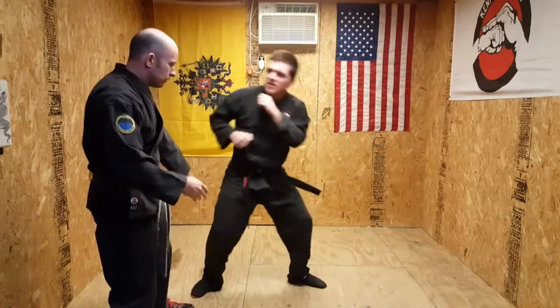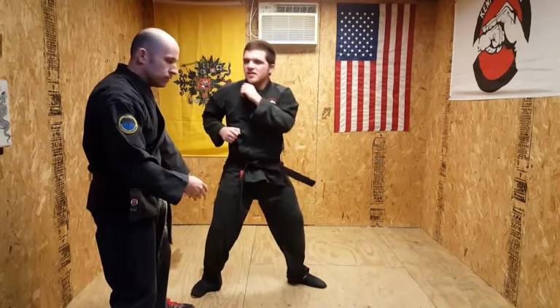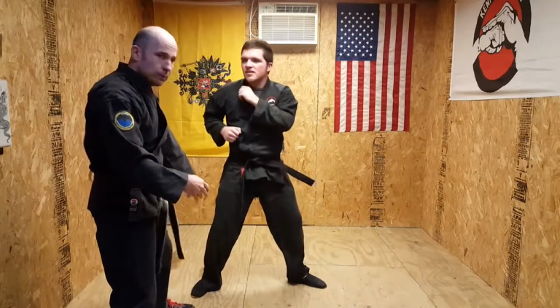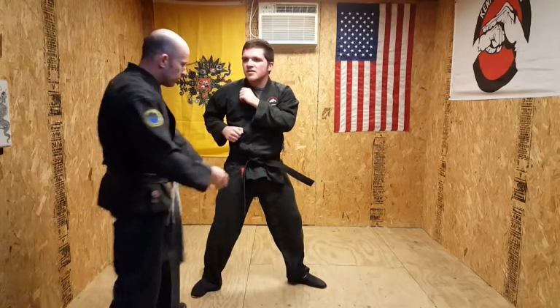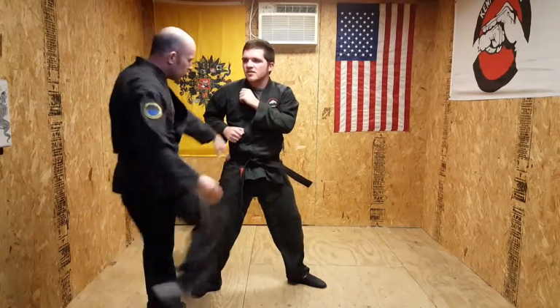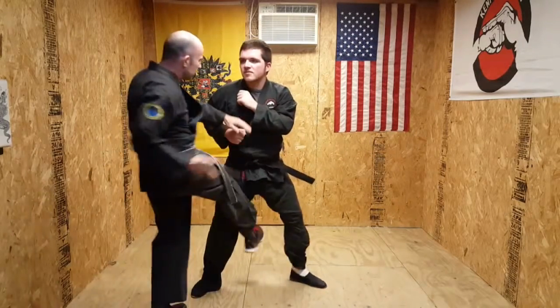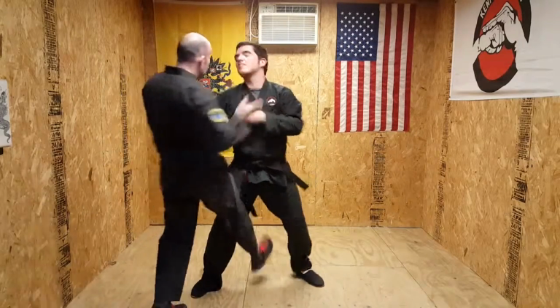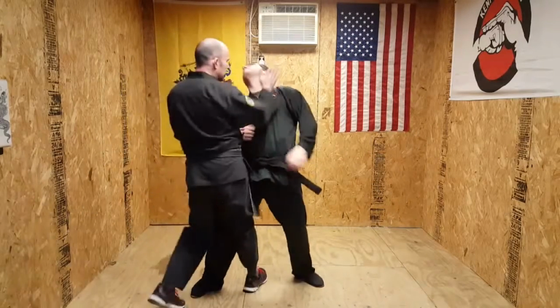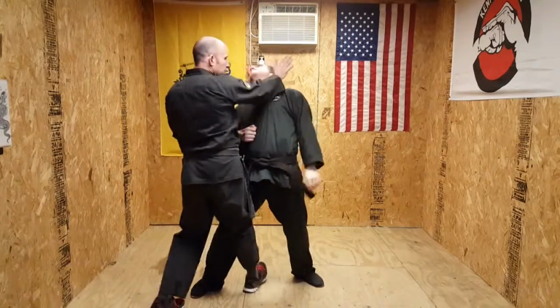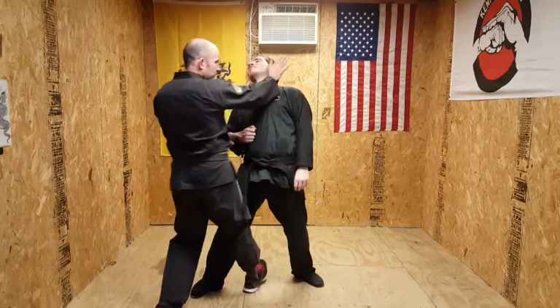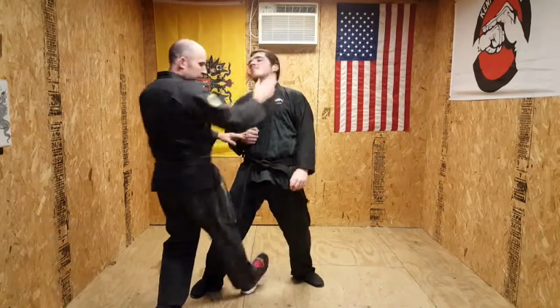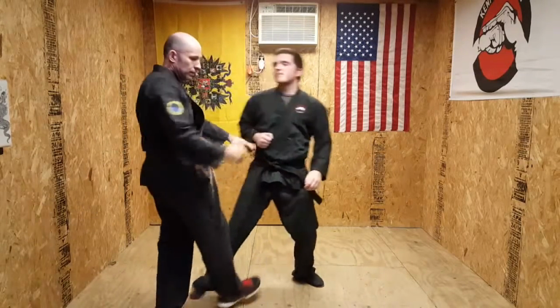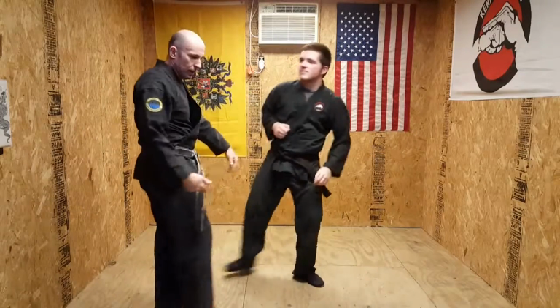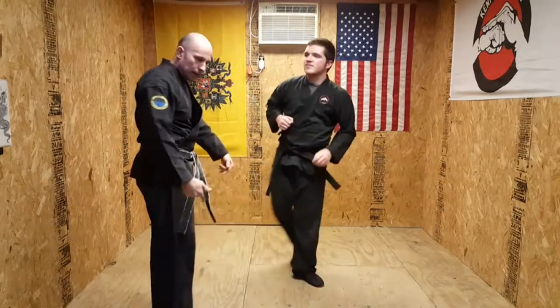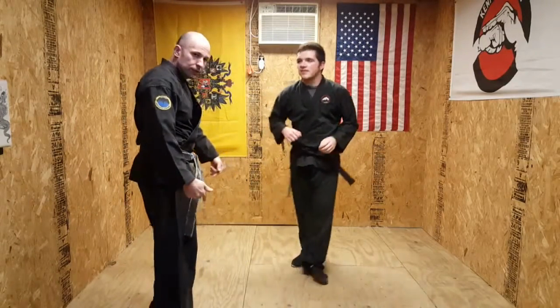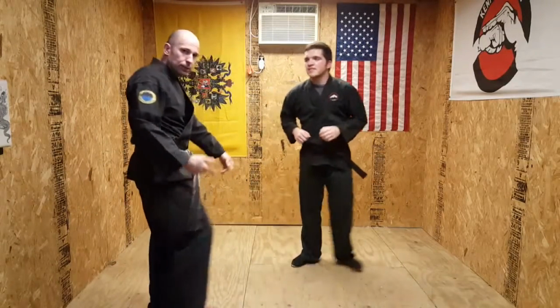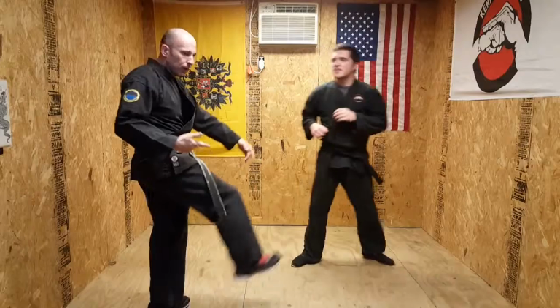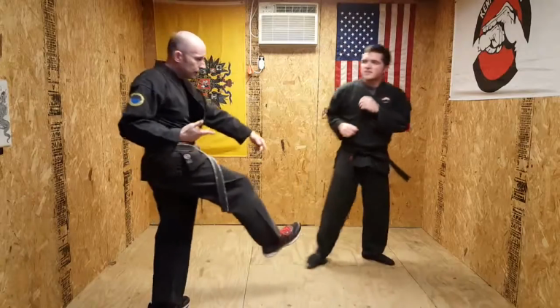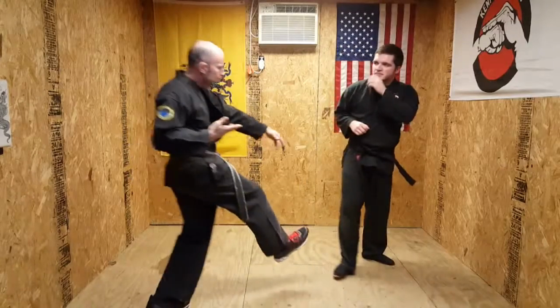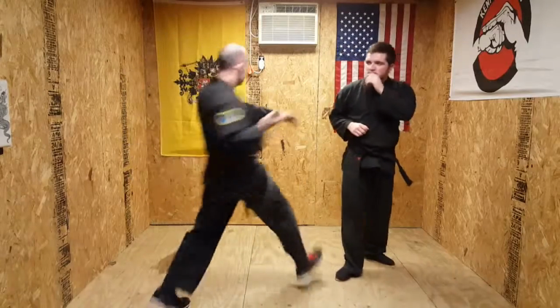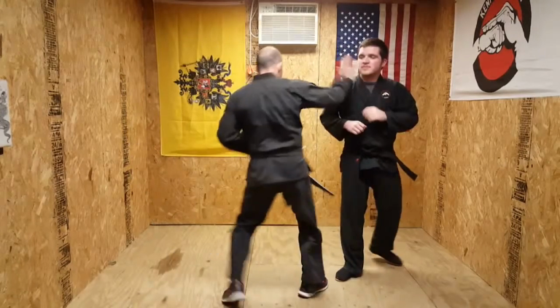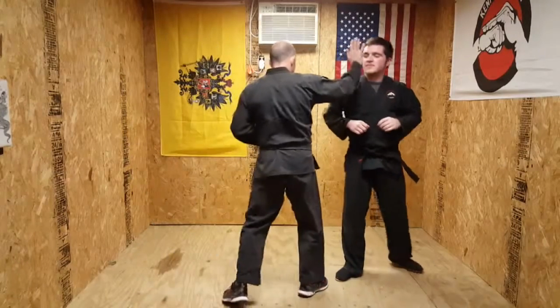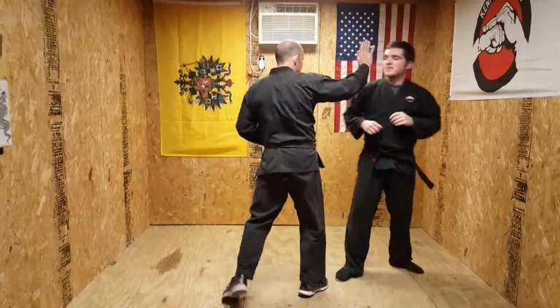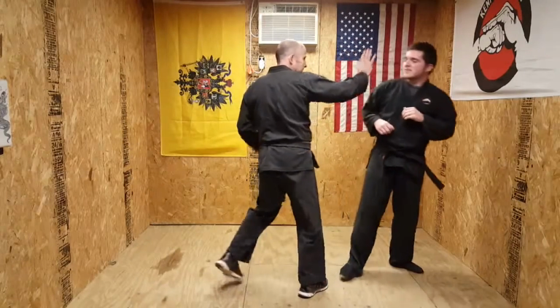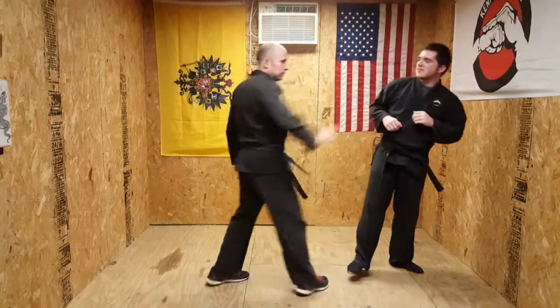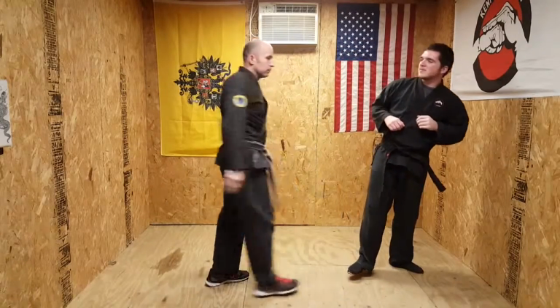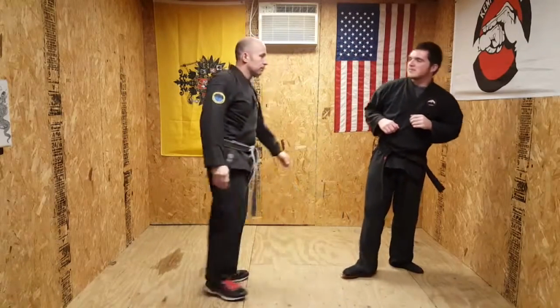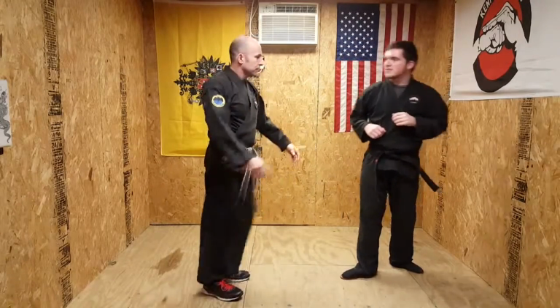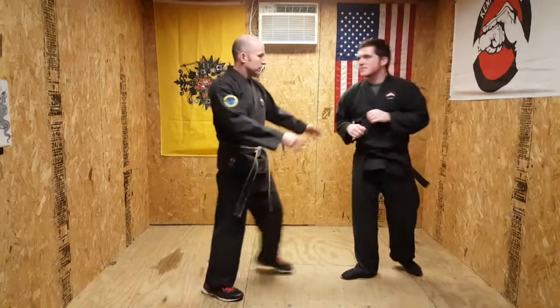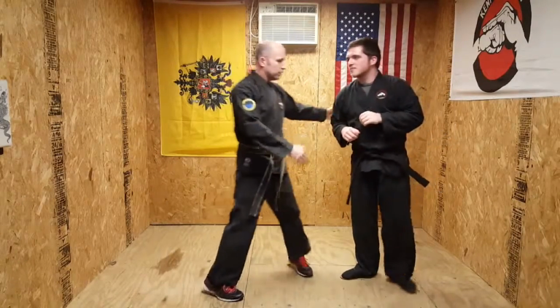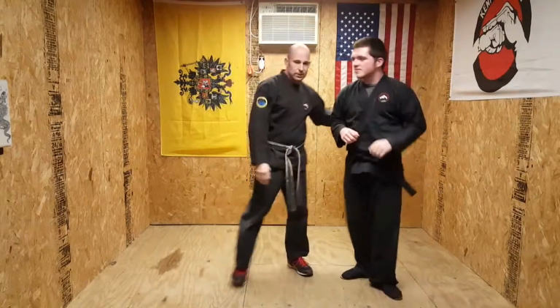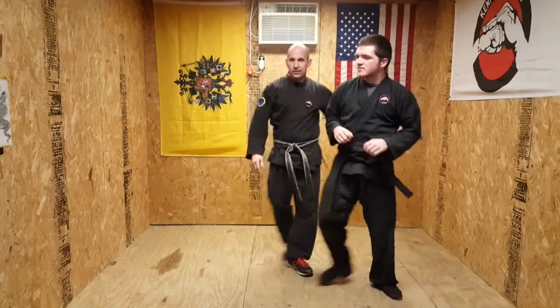Step over there, kick, and as this kick's planting, that's when the strike is coming through, in this angle.